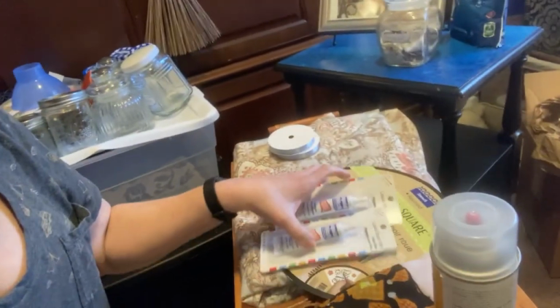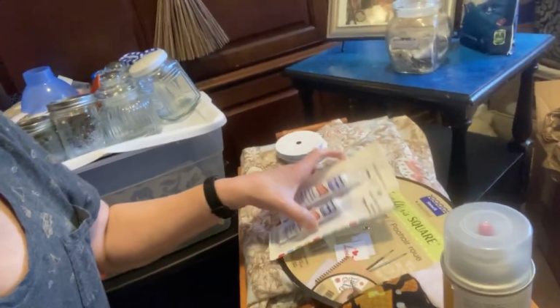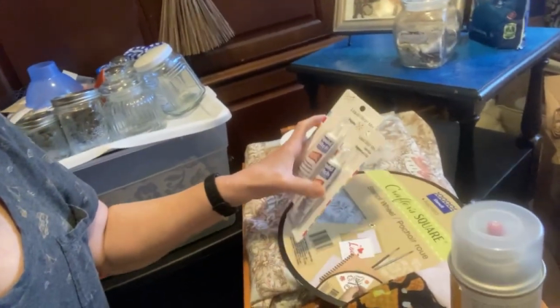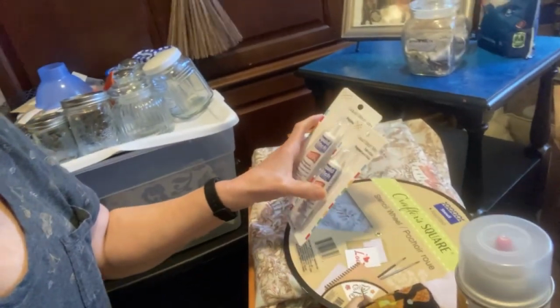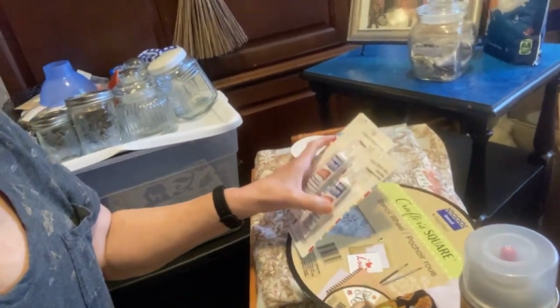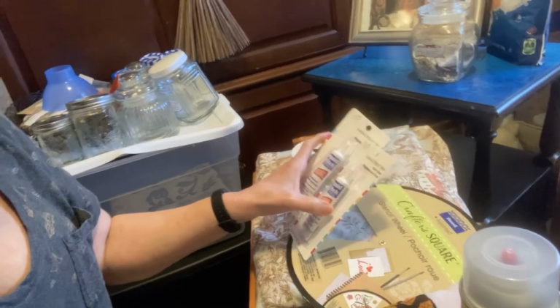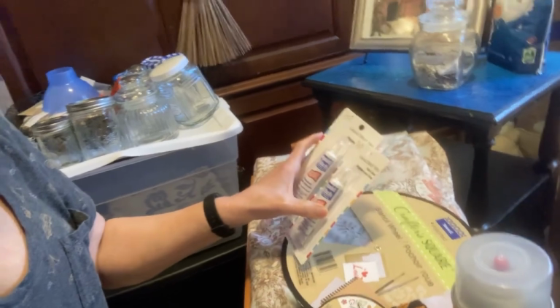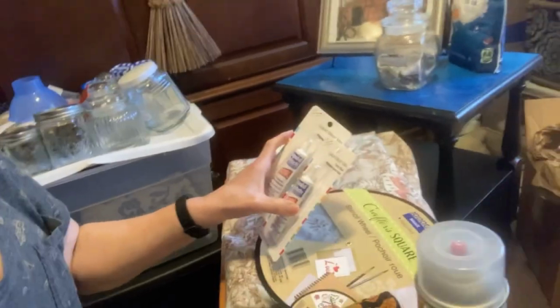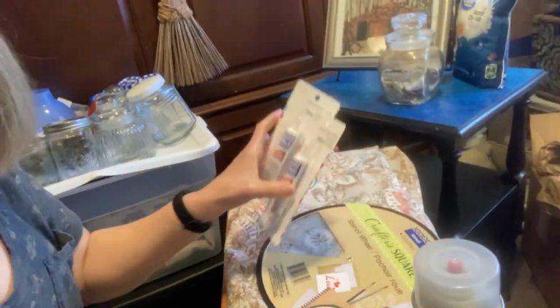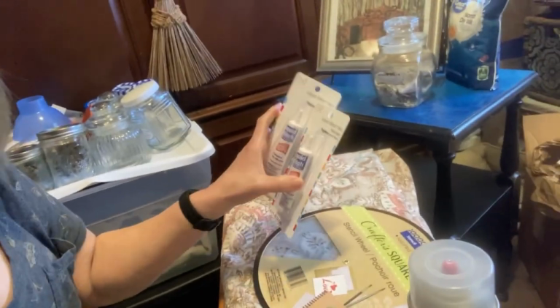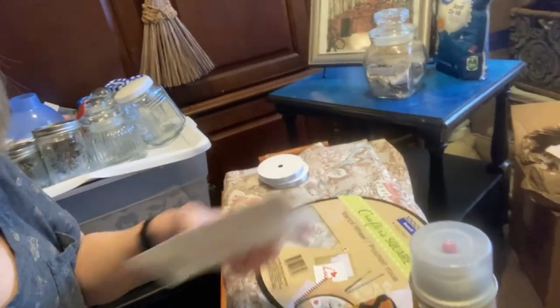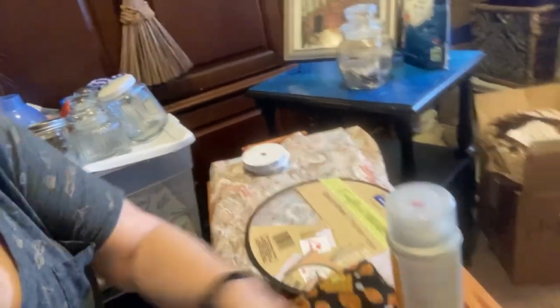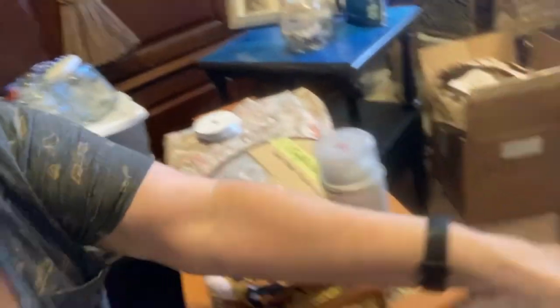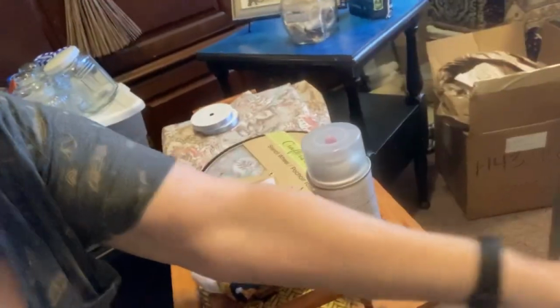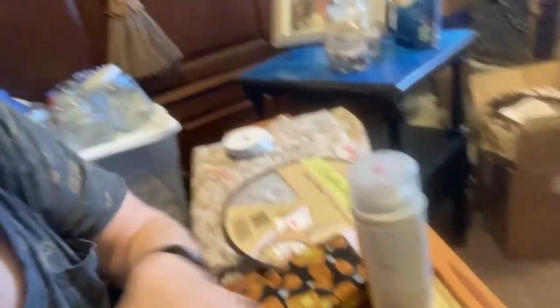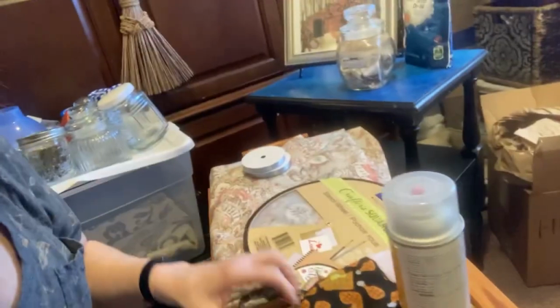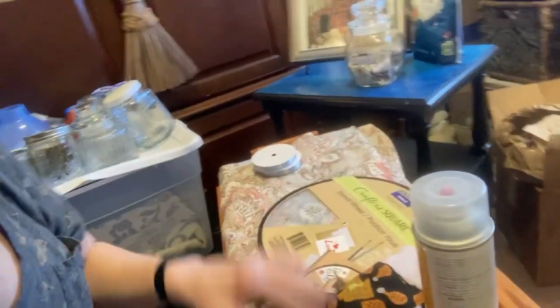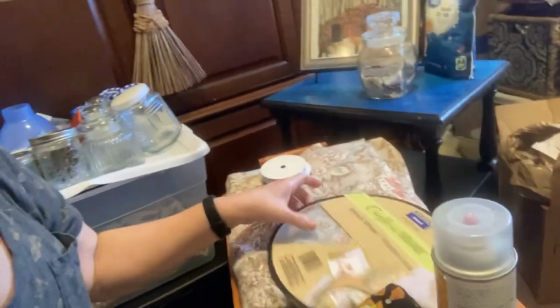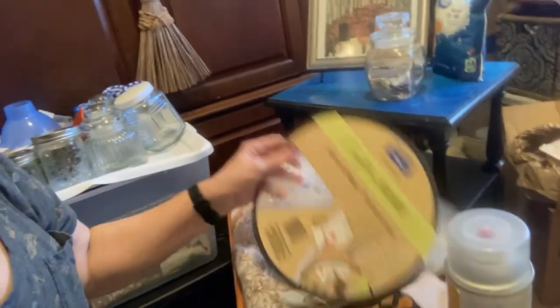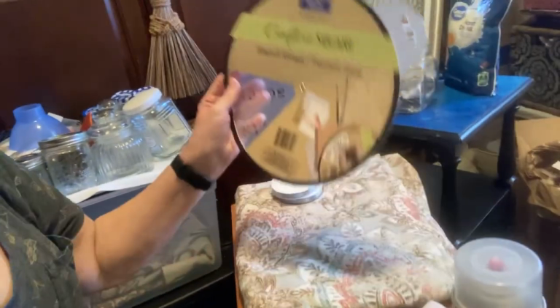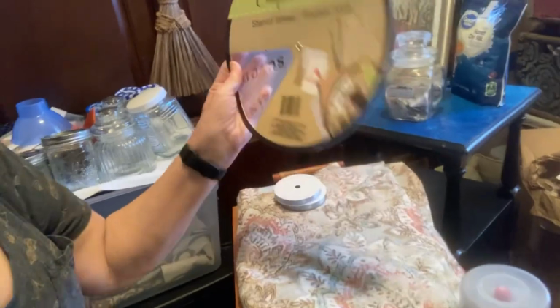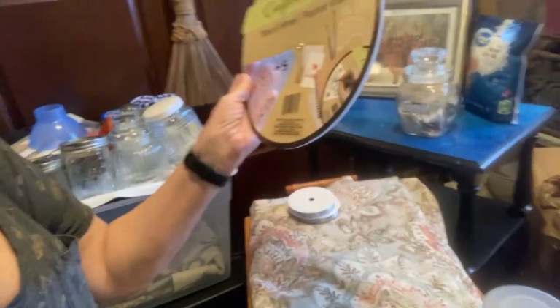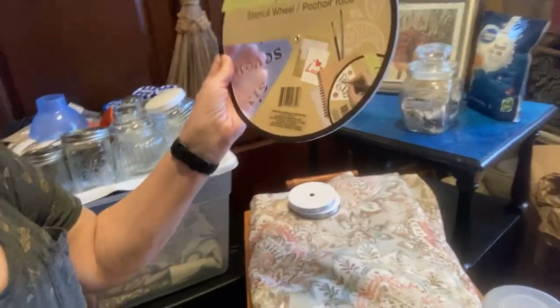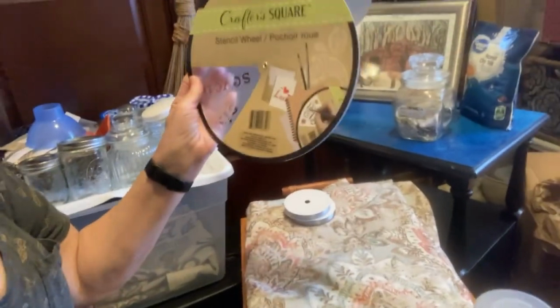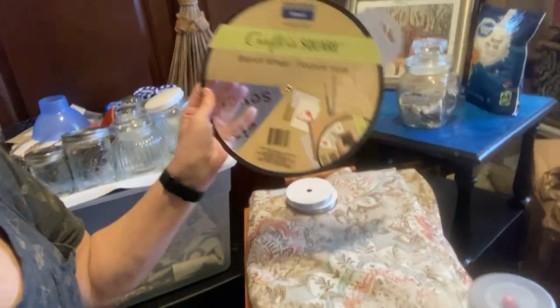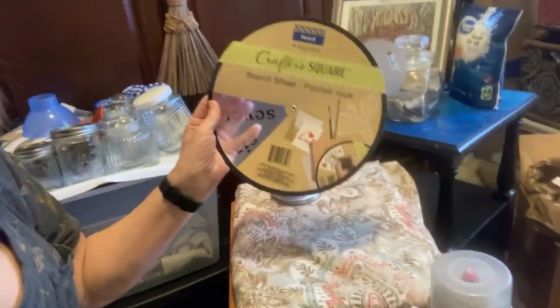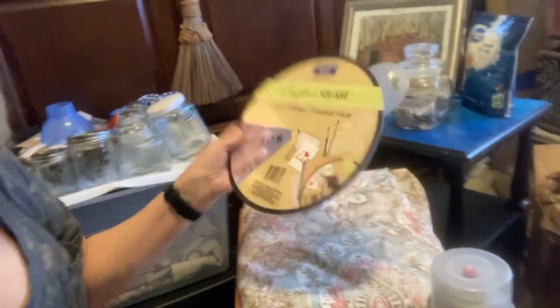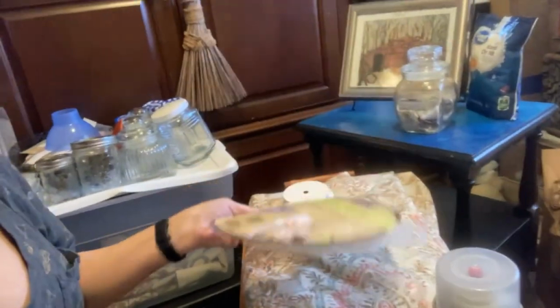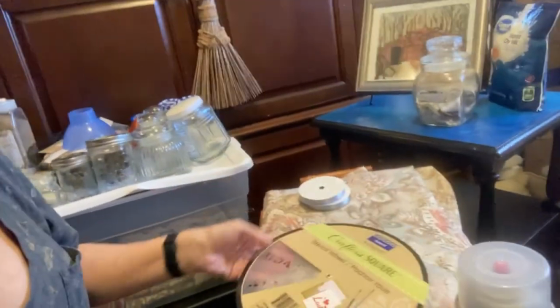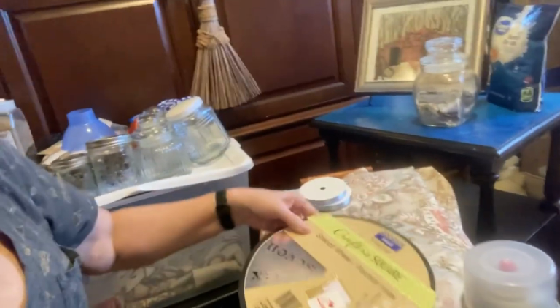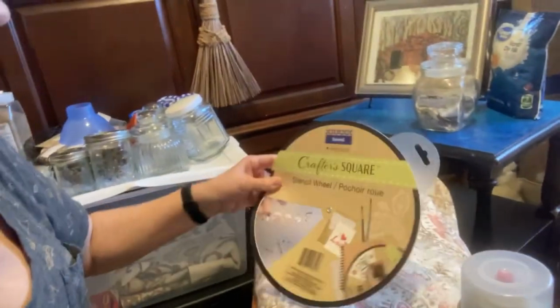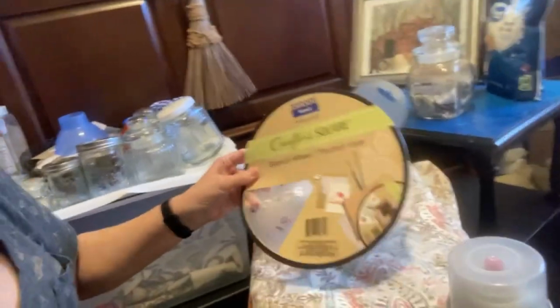I also found some fabric liquid mini stitch. And another crafter square, except this one's round. I had to have it — it was the last one.